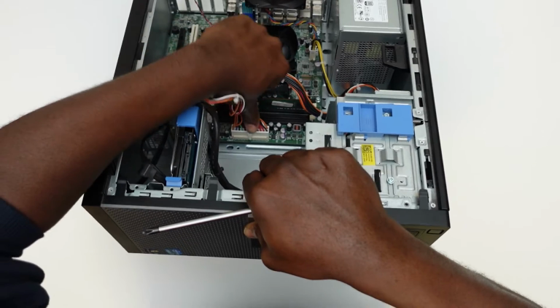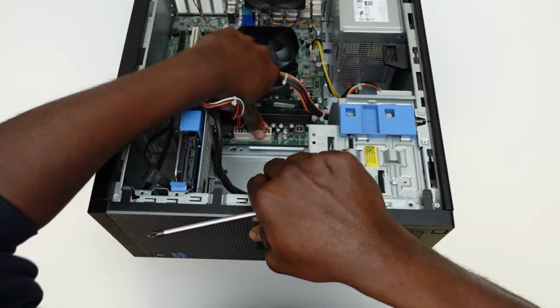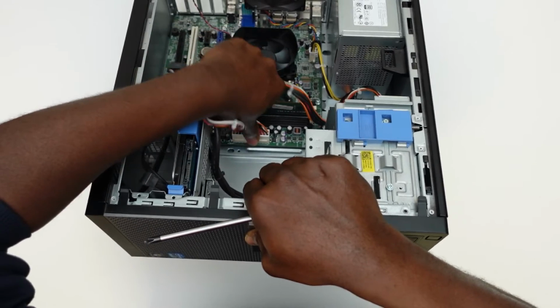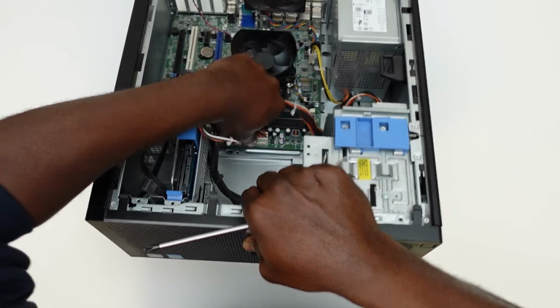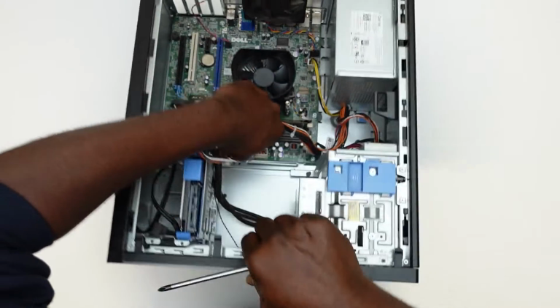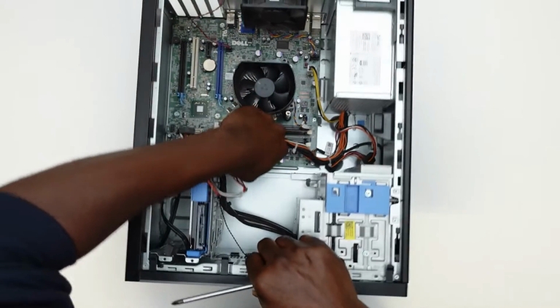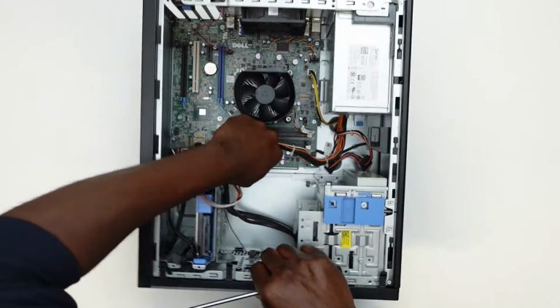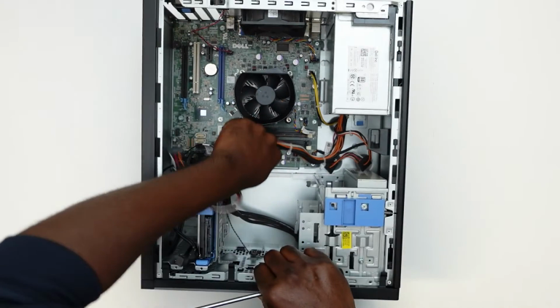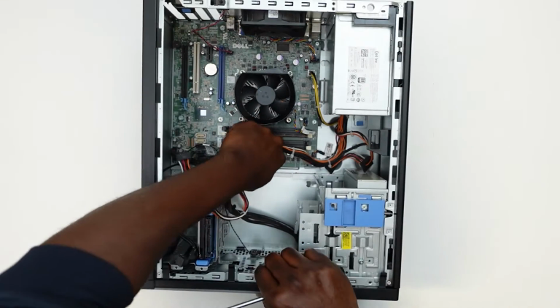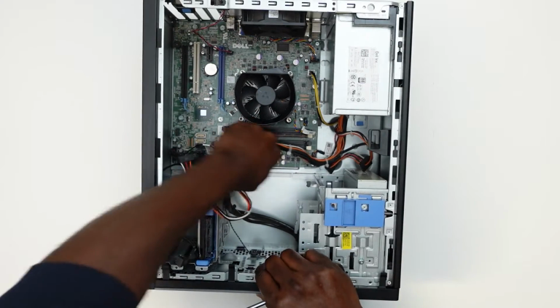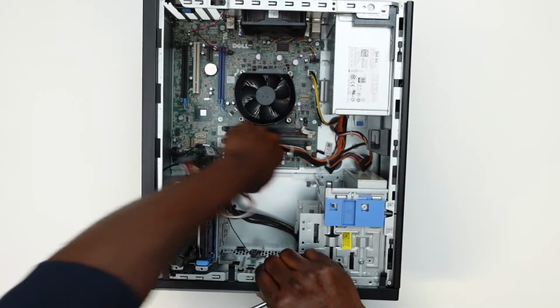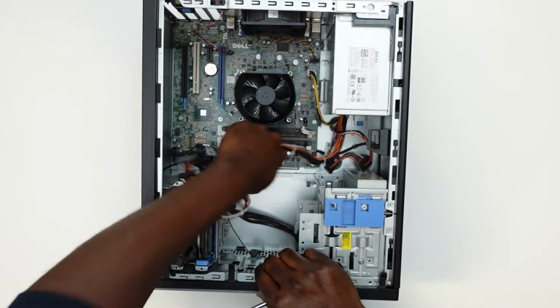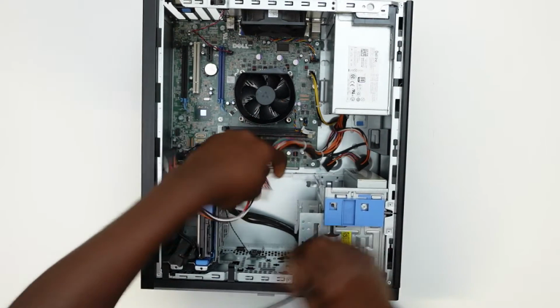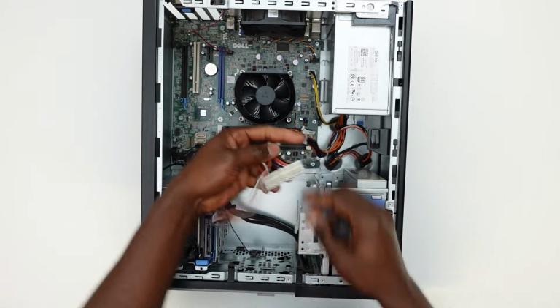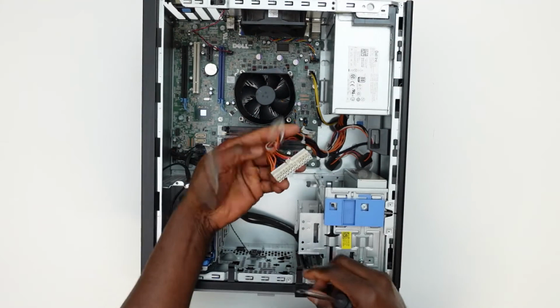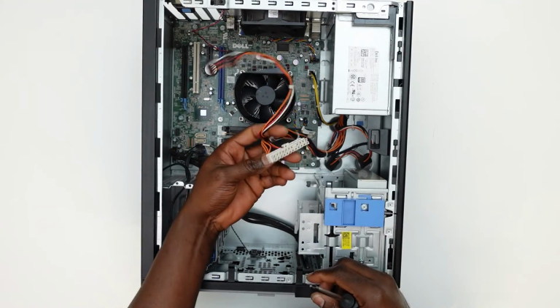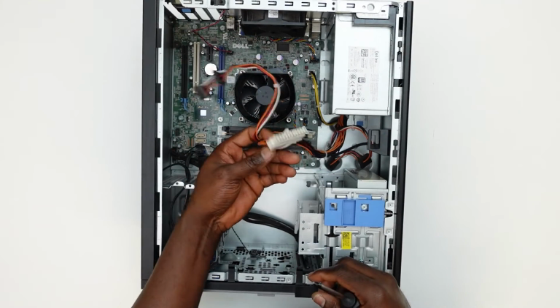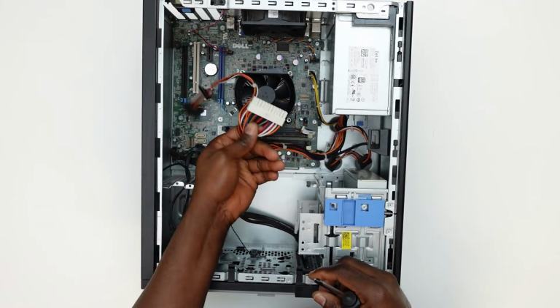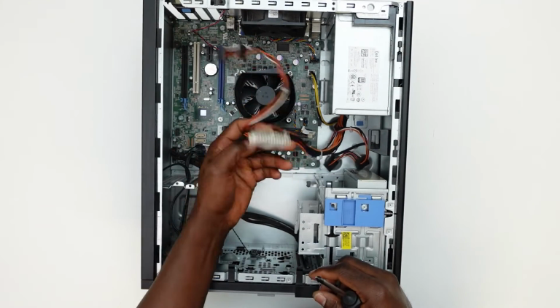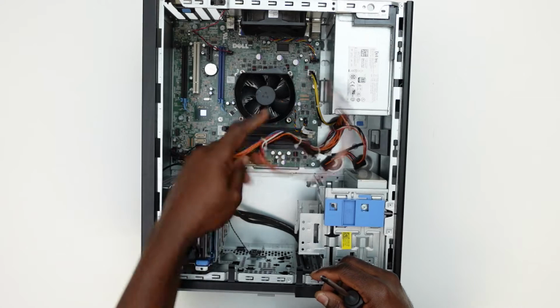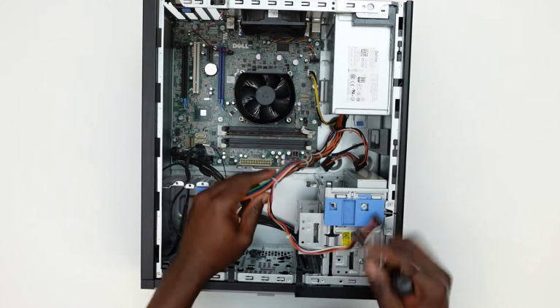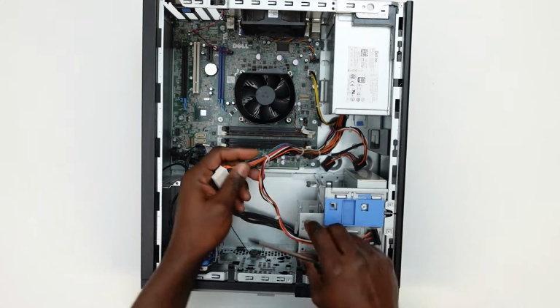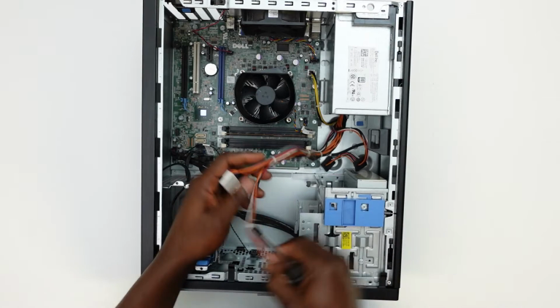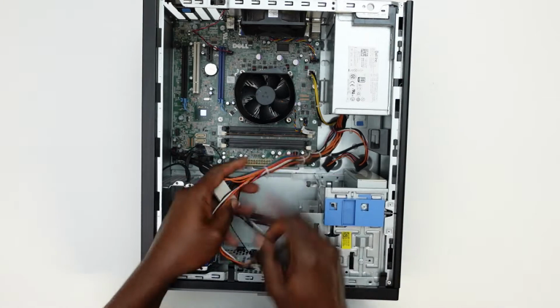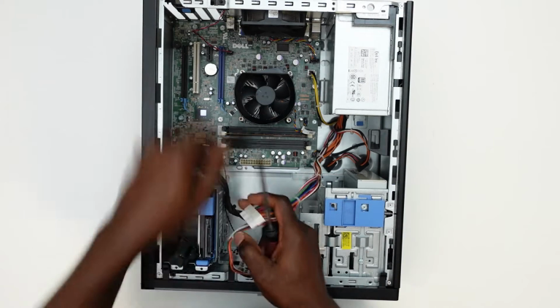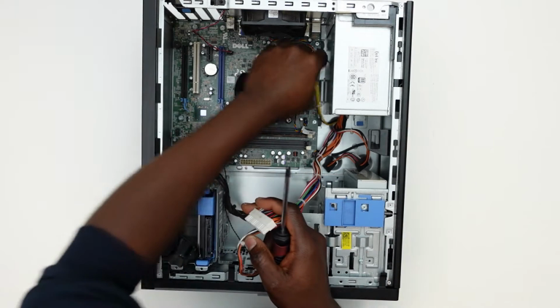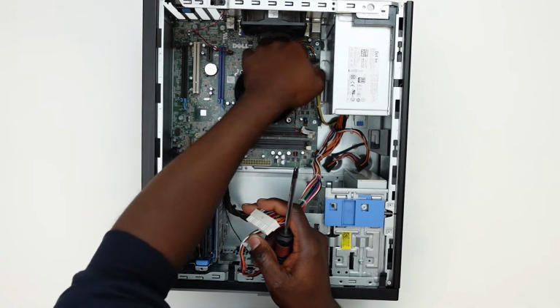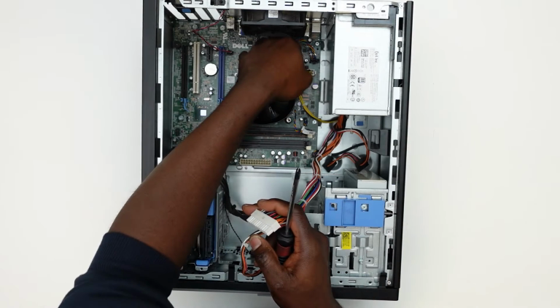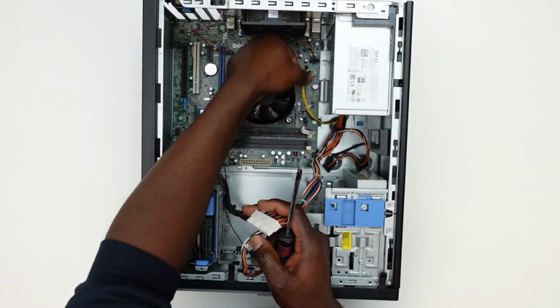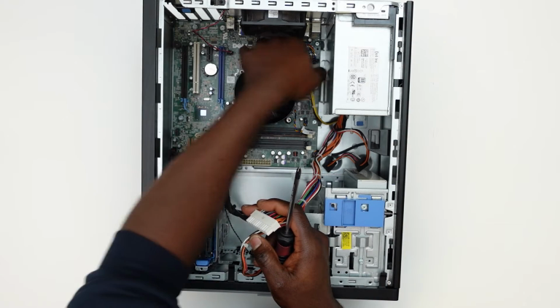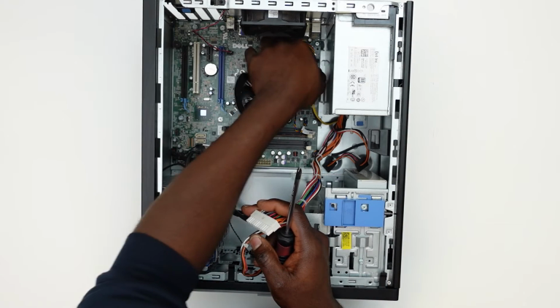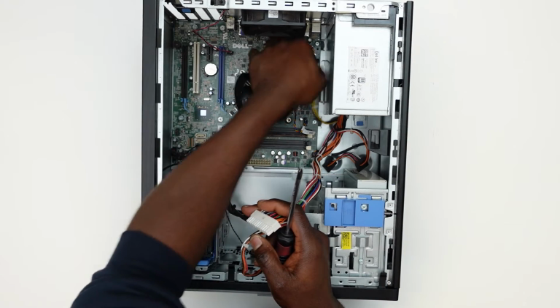This particular power supply has been sold on eBay and it's gonna be shipped out tomorrow. The video shows it all. The process is pretty much easy. If you still have any questions, please leave me a comment.